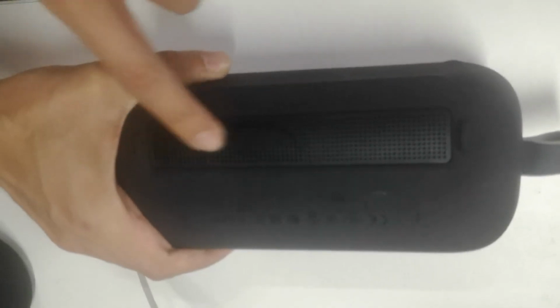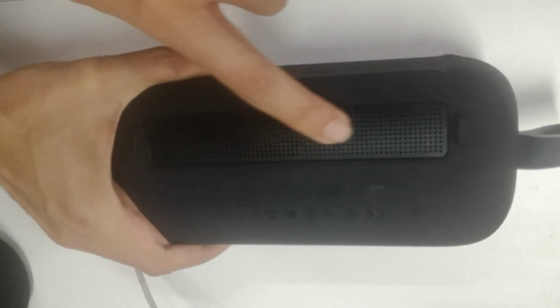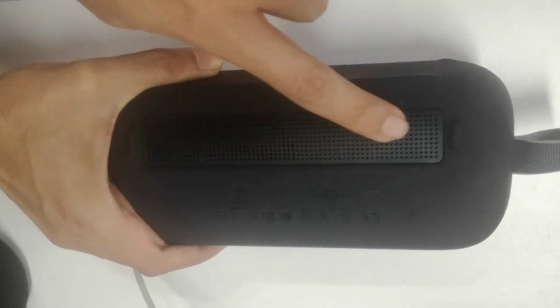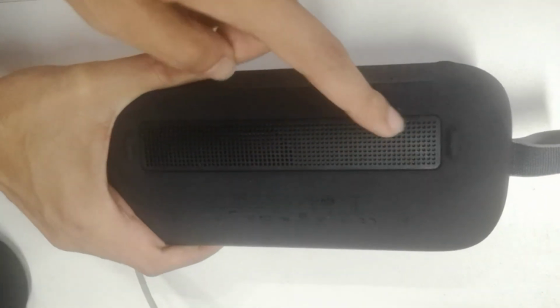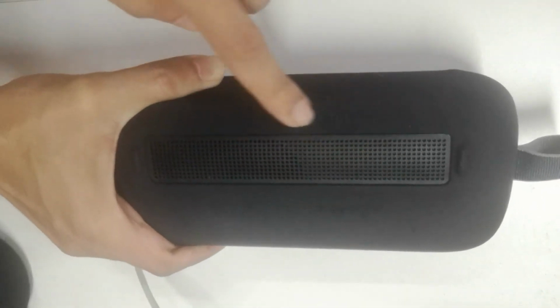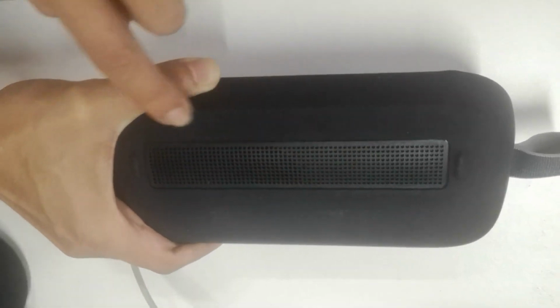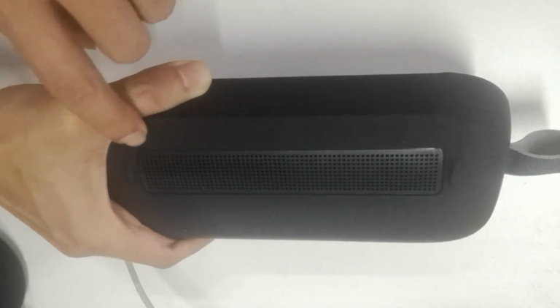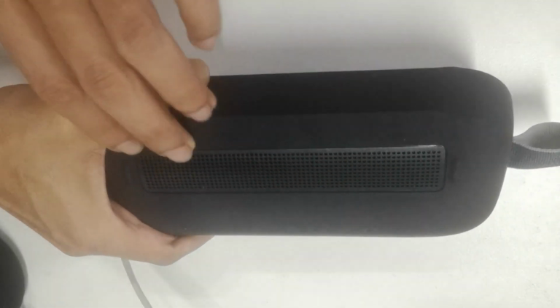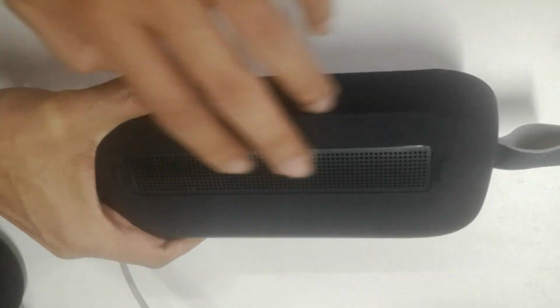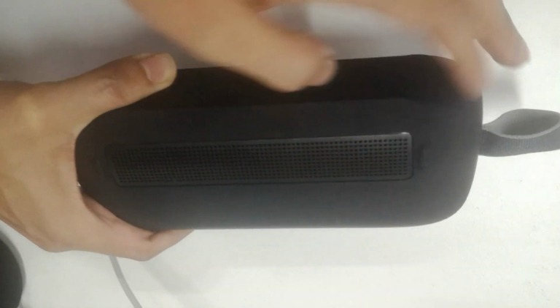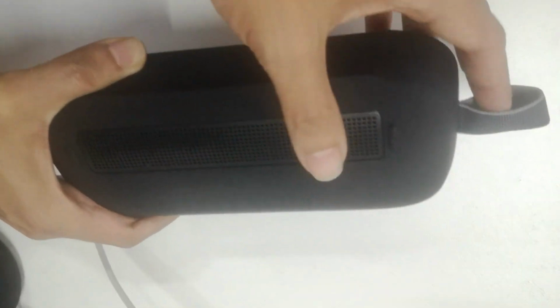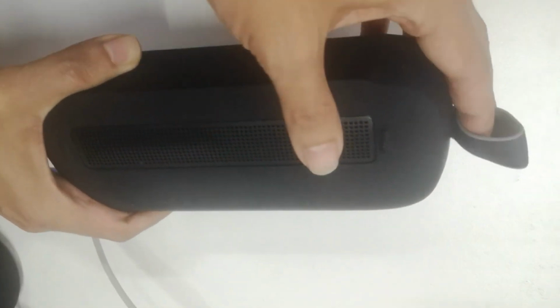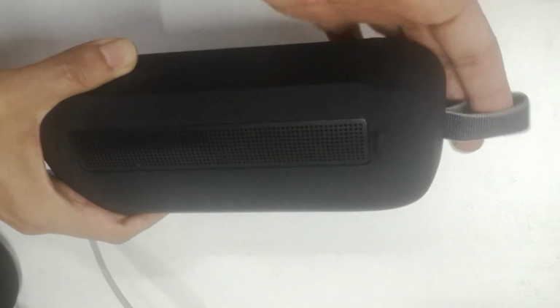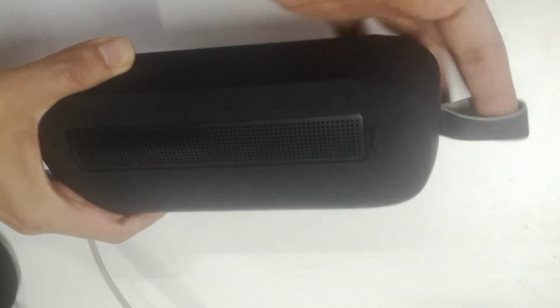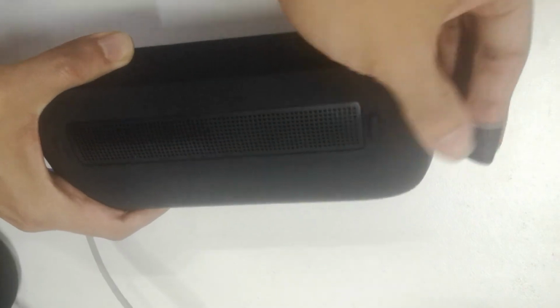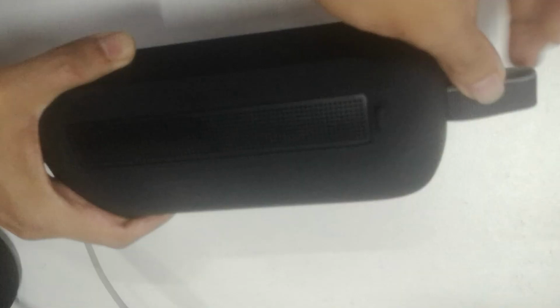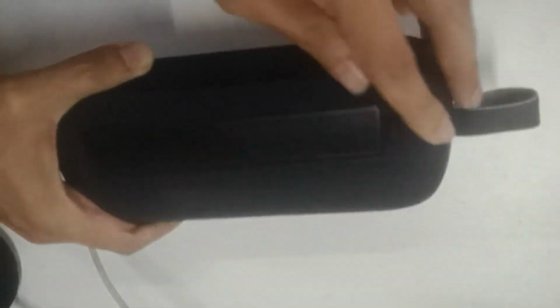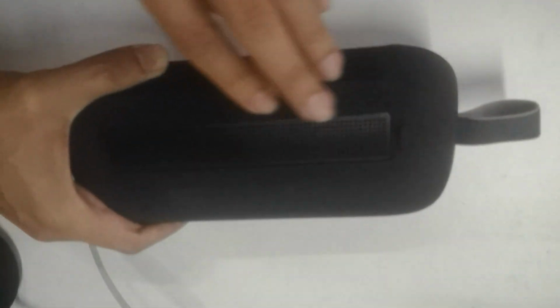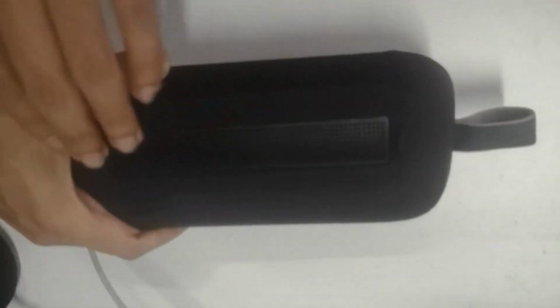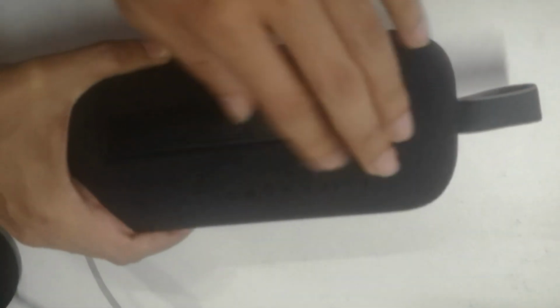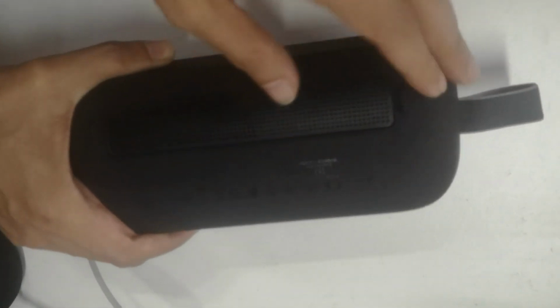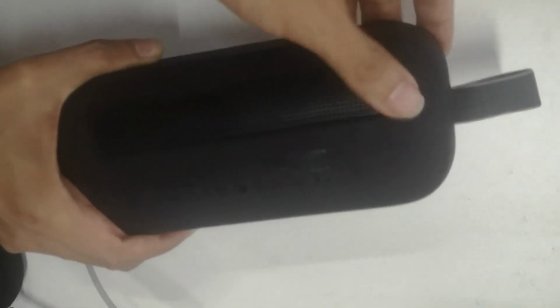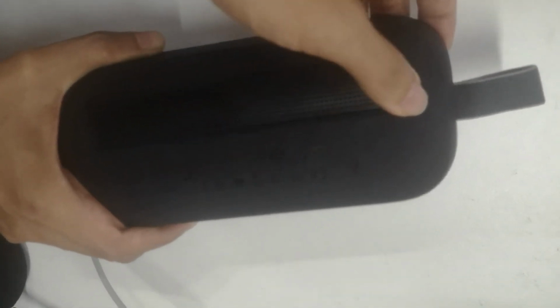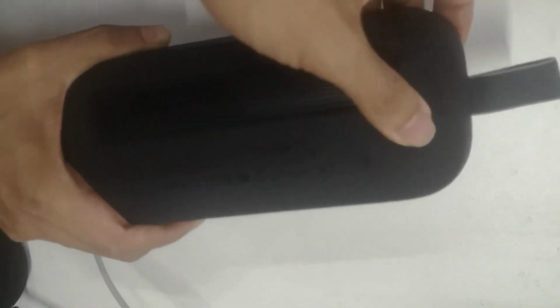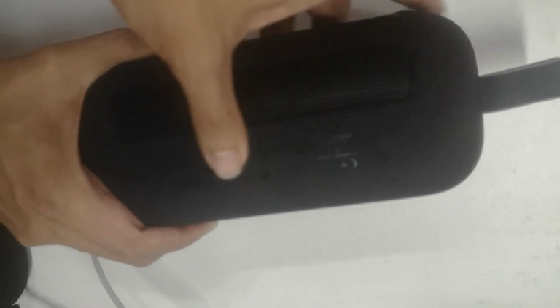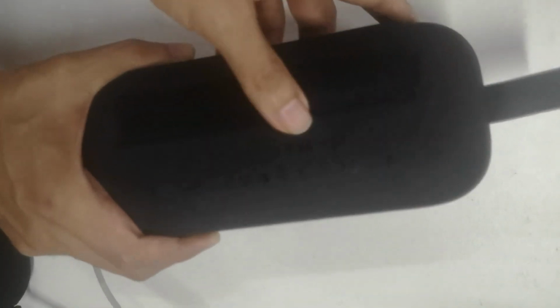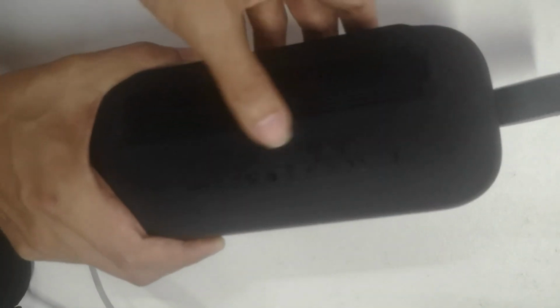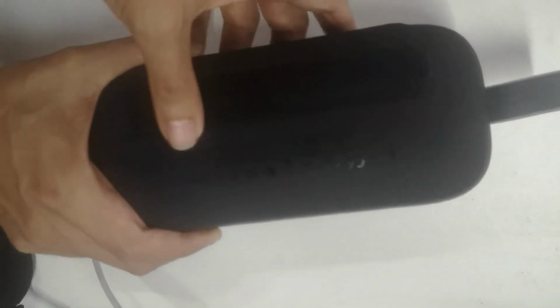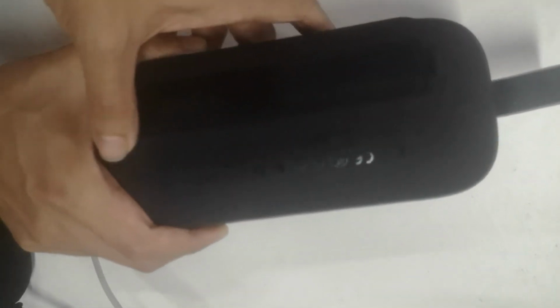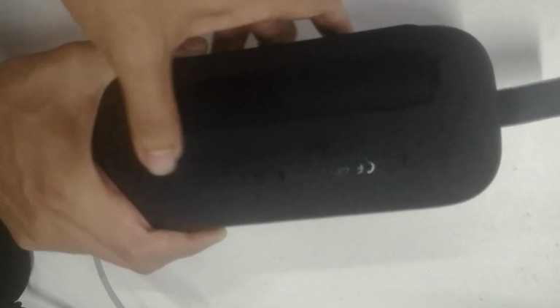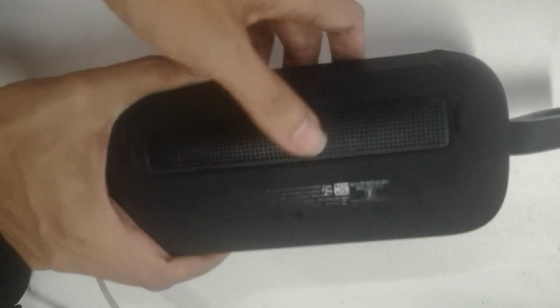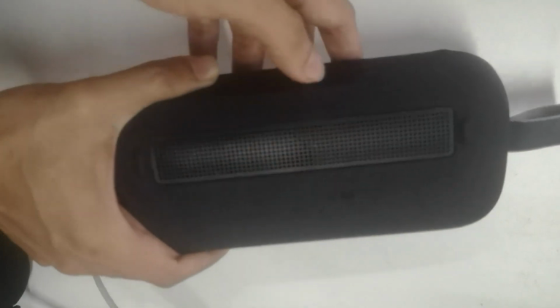The SoundLink Flex is IPX4 rated, making it resistant to water splashes and suitable for outdoor use and poolside gatherings. It also boasts a durable build quality, ensuring long-lasting performance.